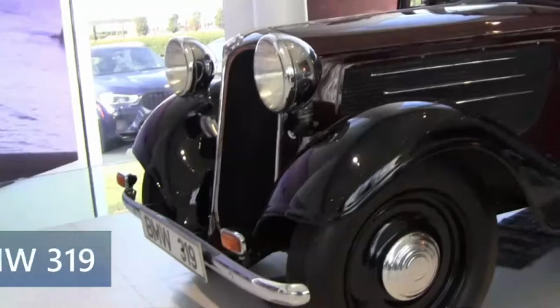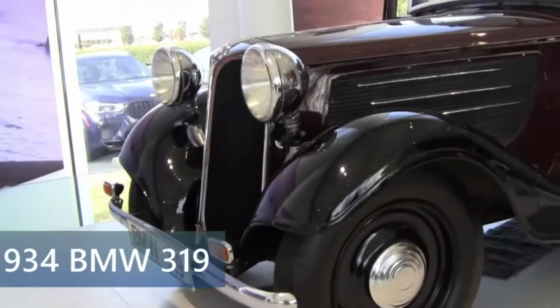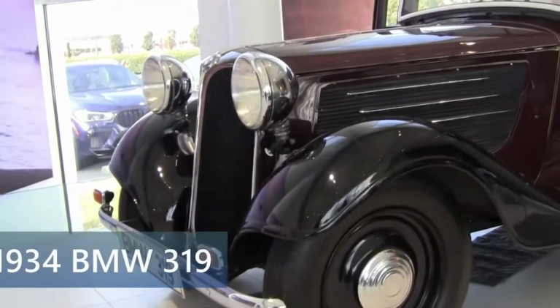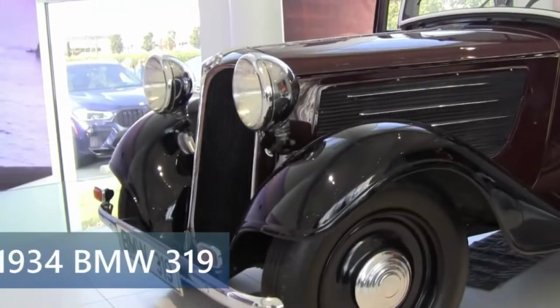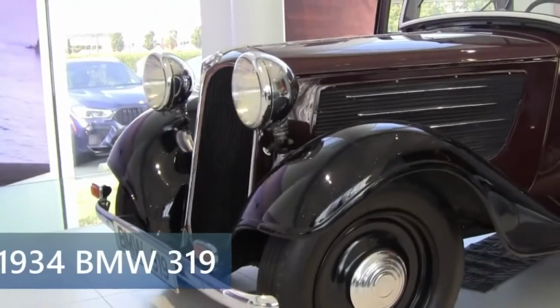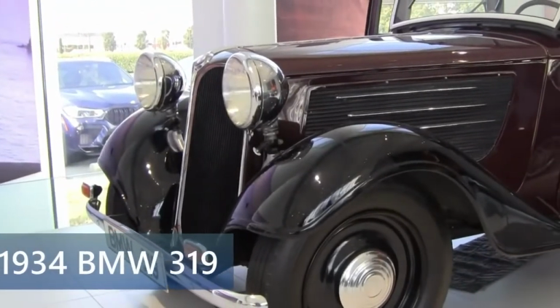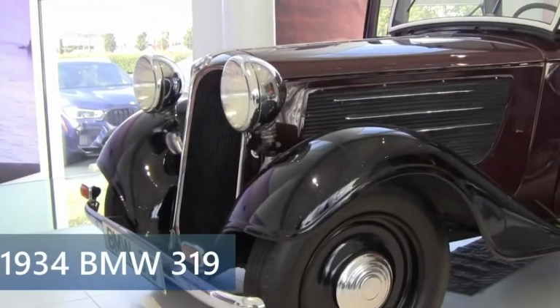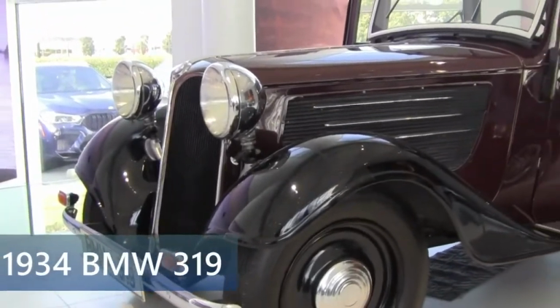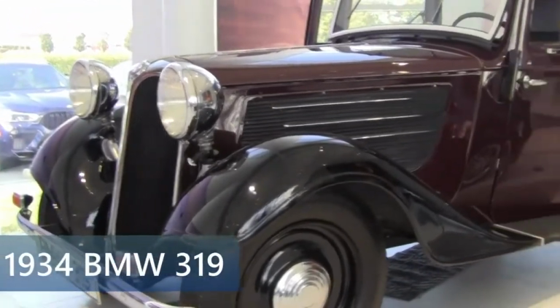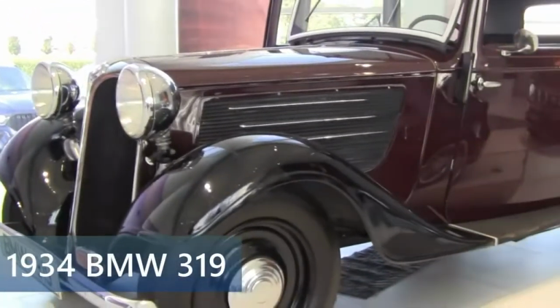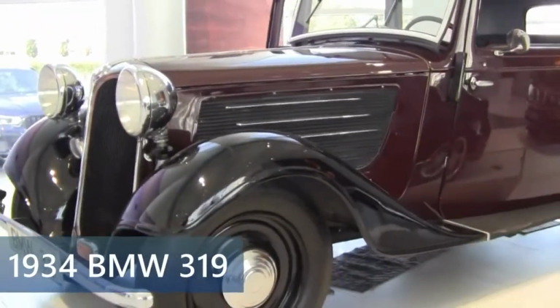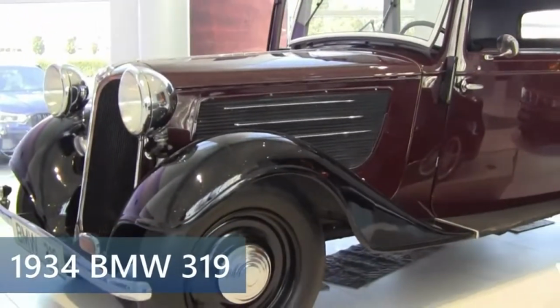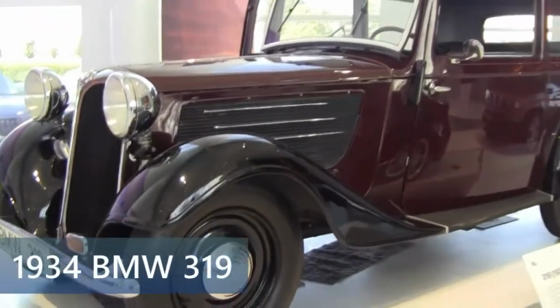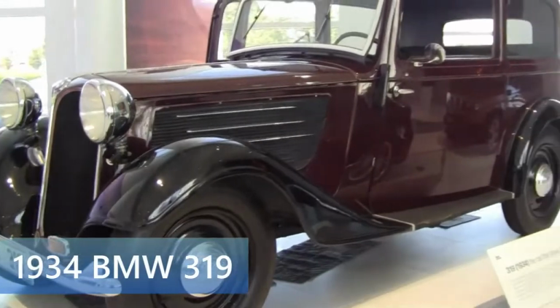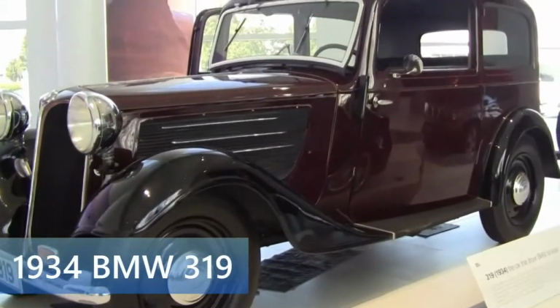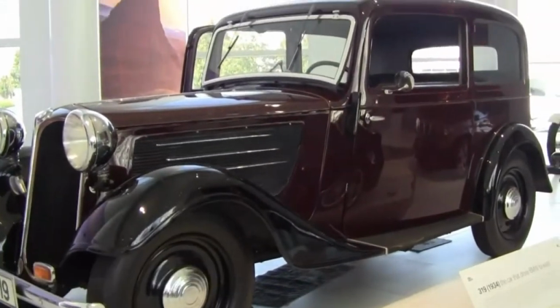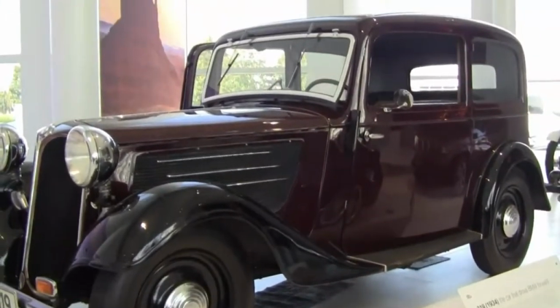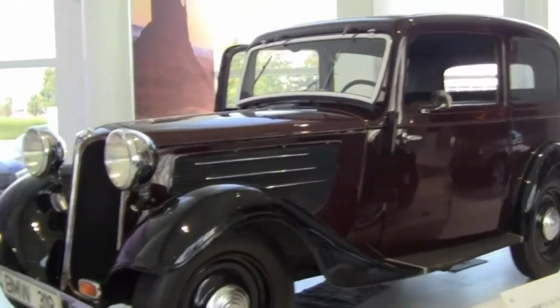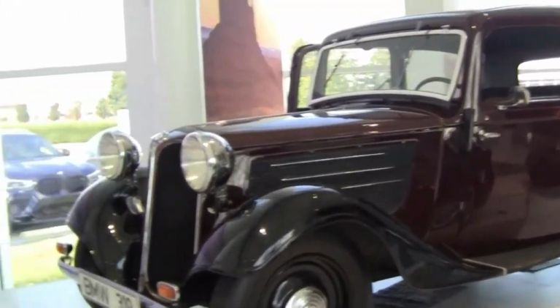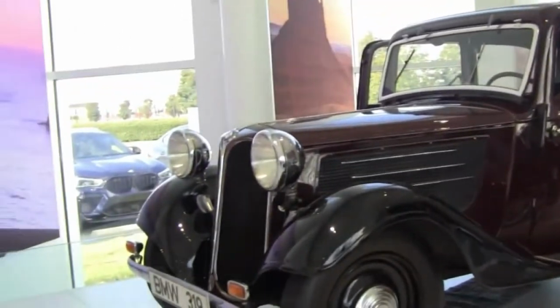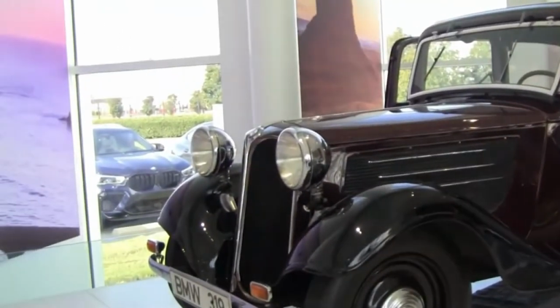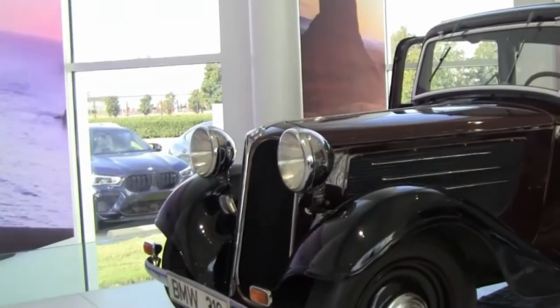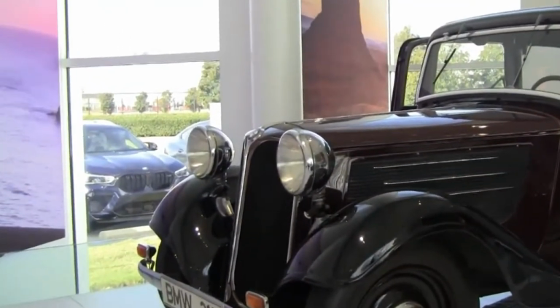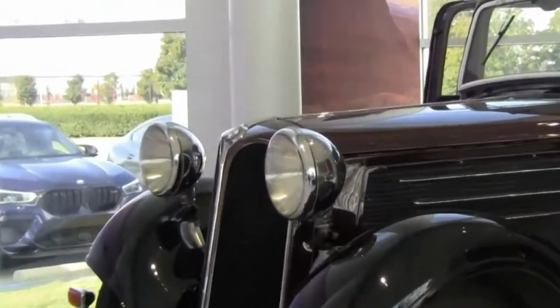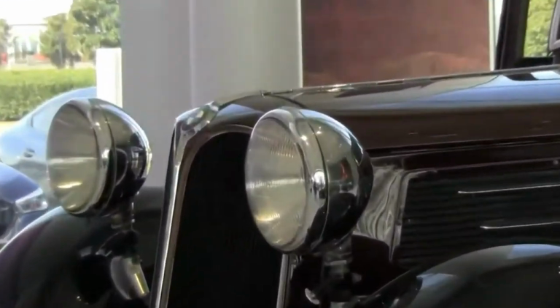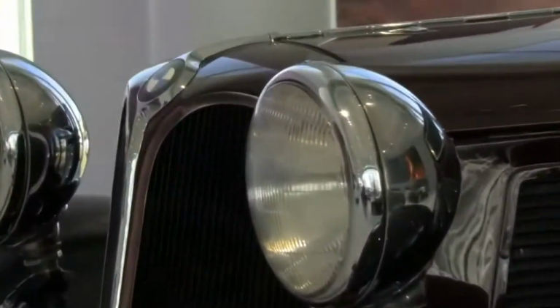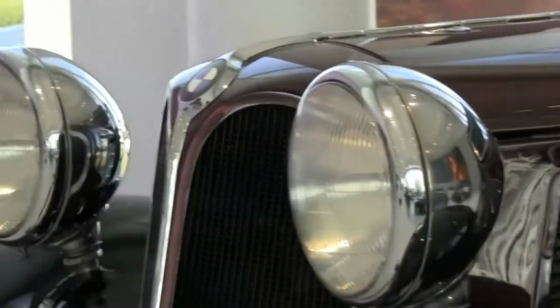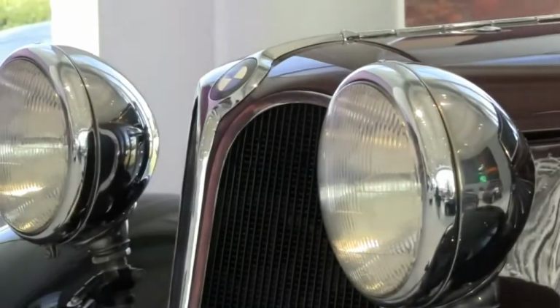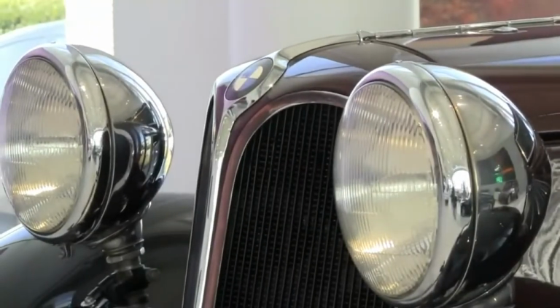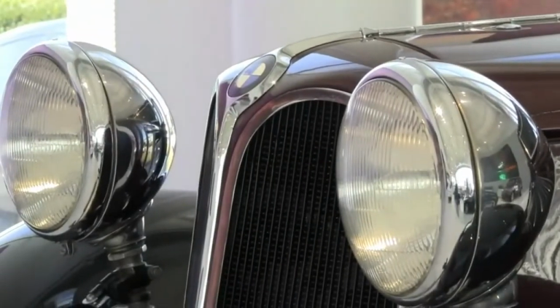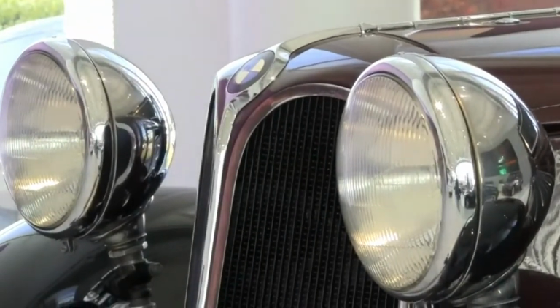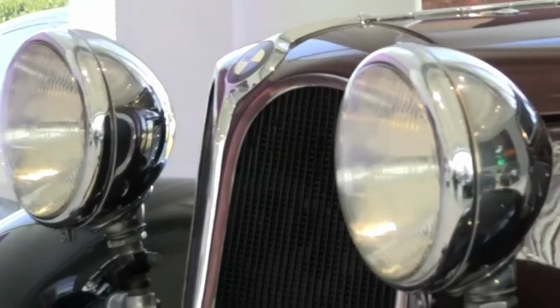So we go to the classics now — the 1934 319, pre-World War II. Take a look at this 319.